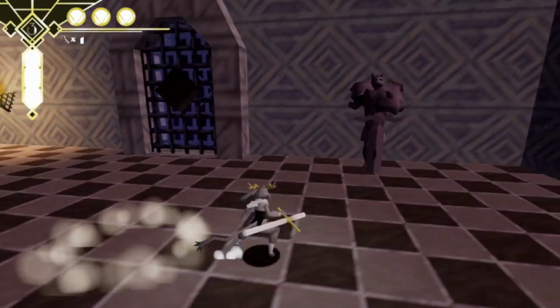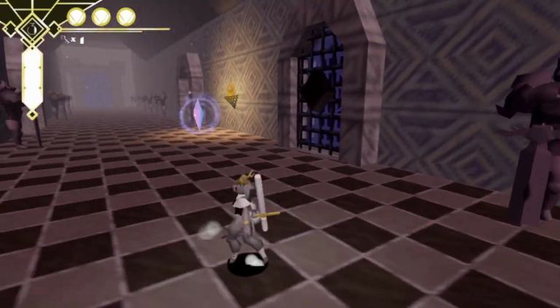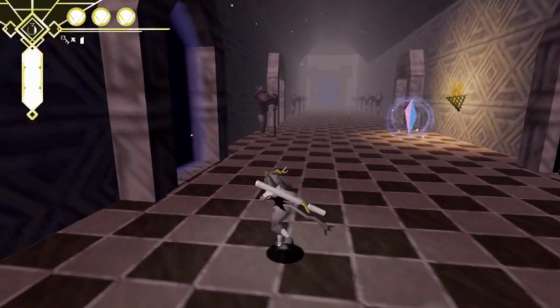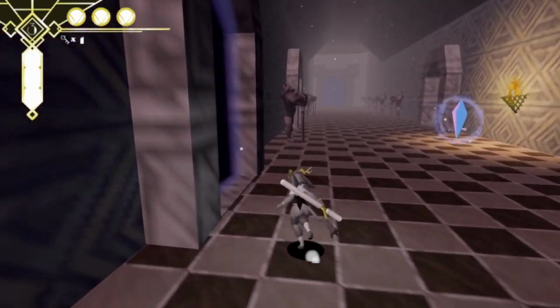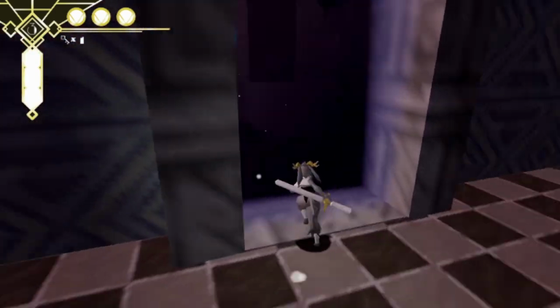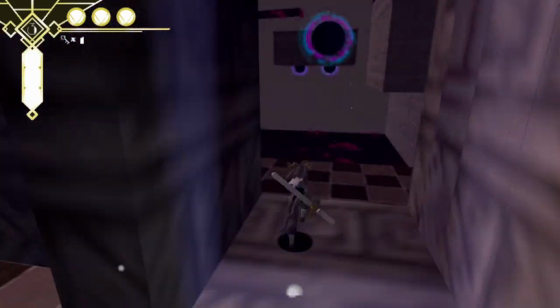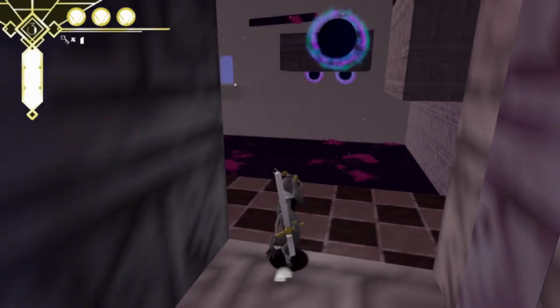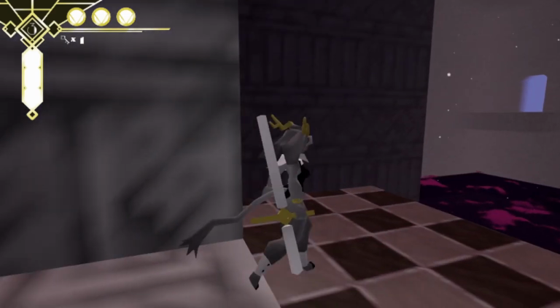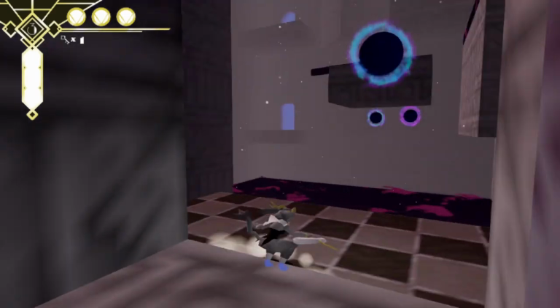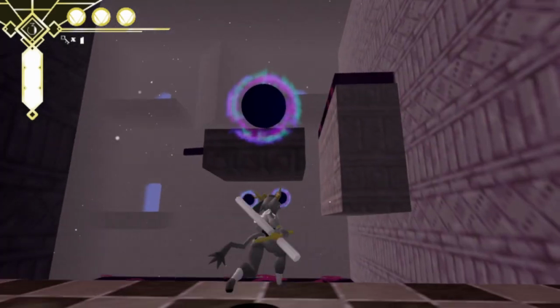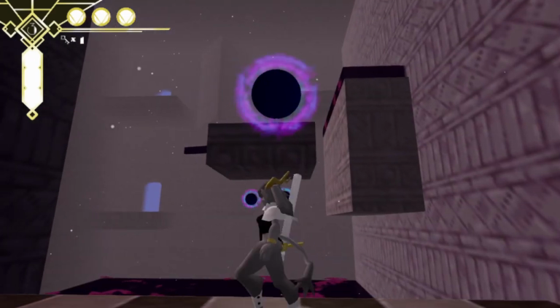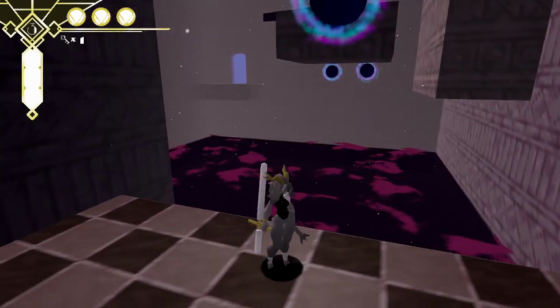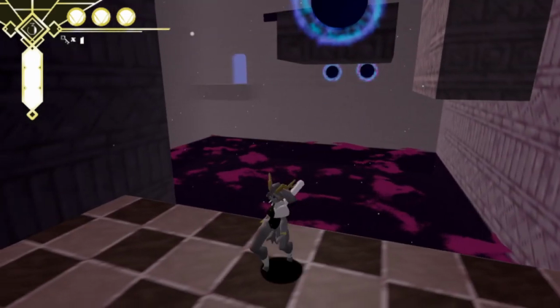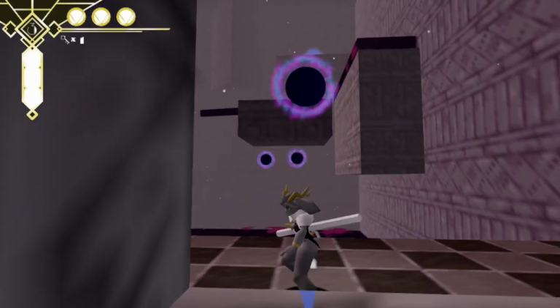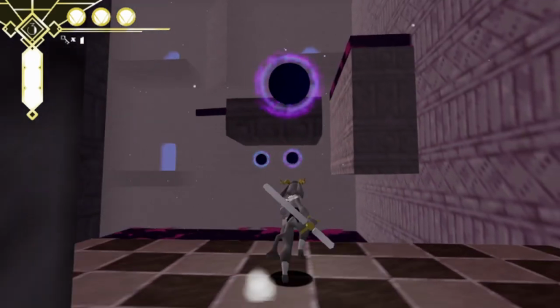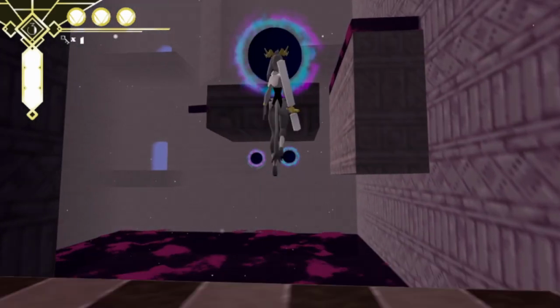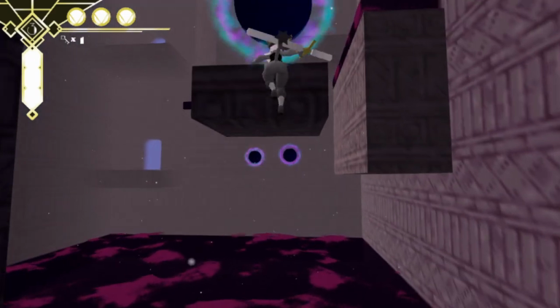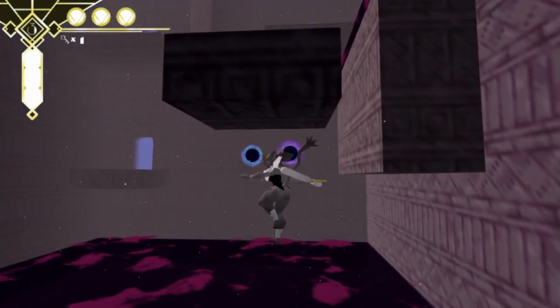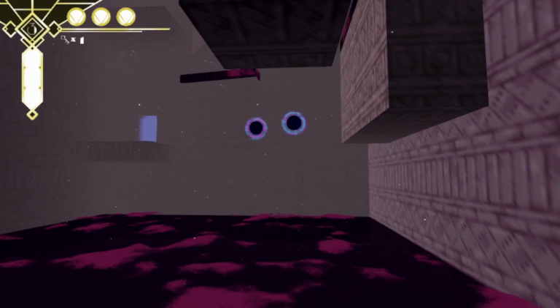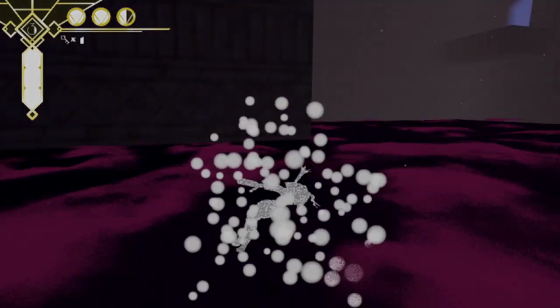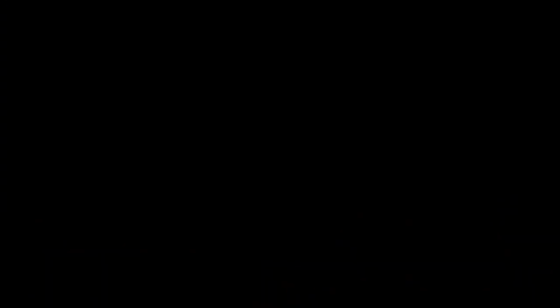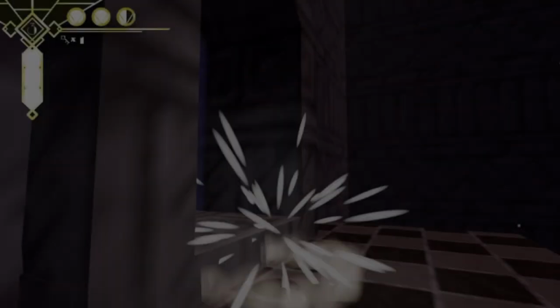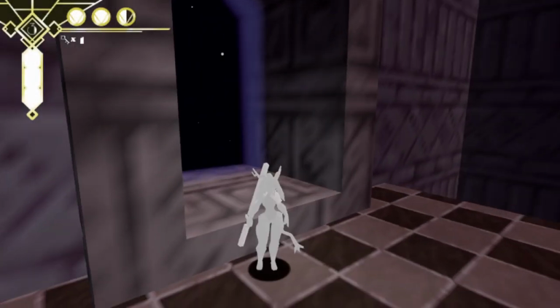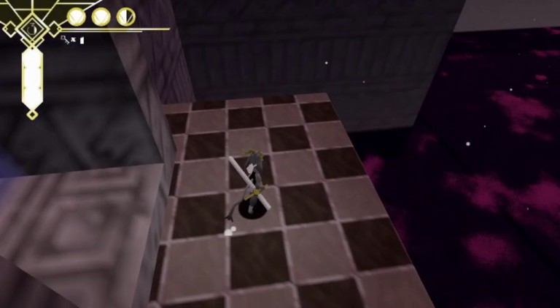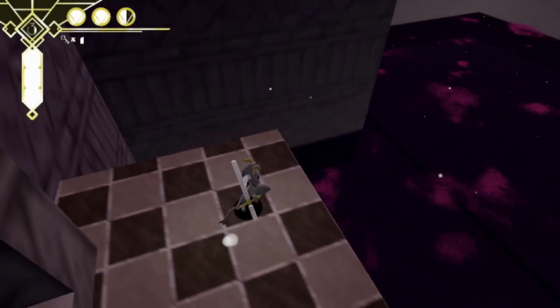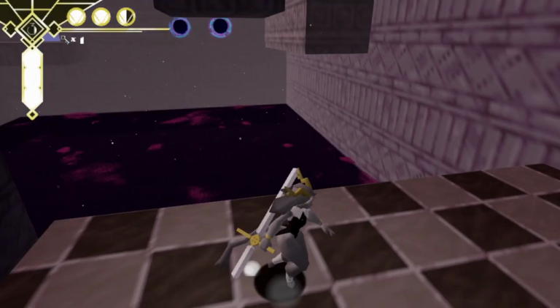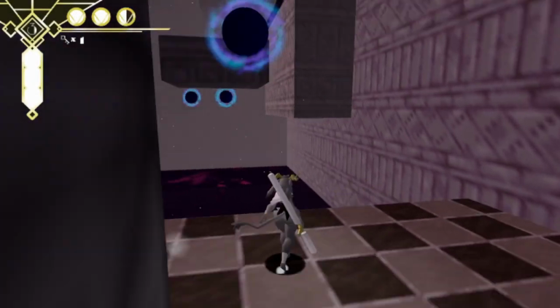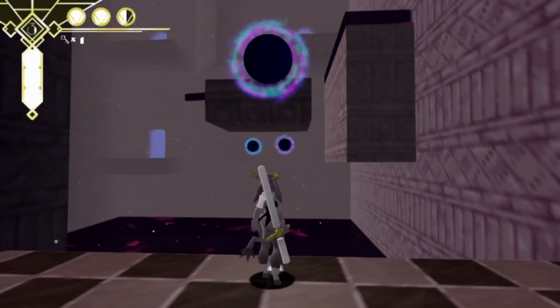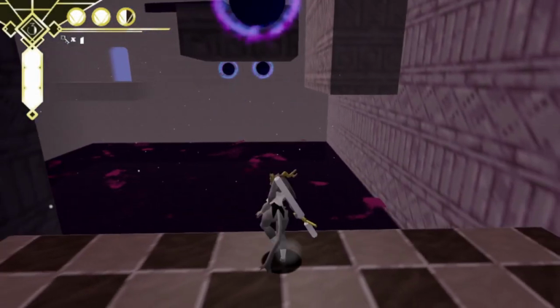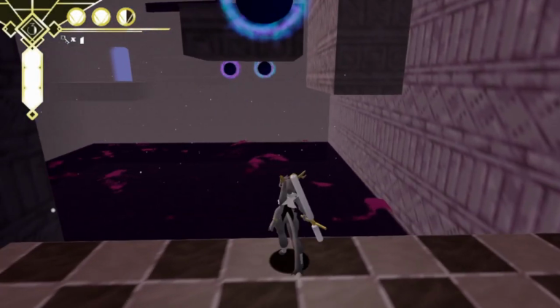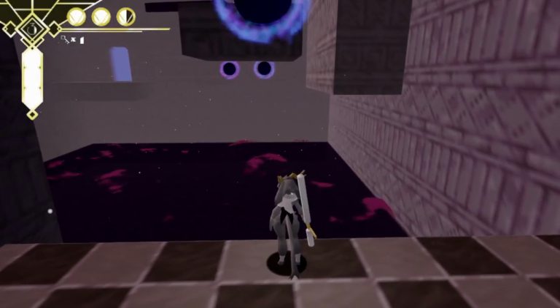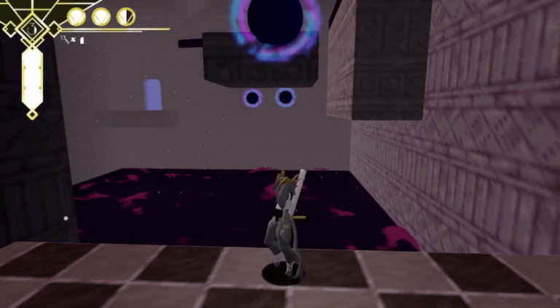I definitely need a map. These look like bad bubbles. I need a higher jump — I'm wondering if I can make this with a backflip.